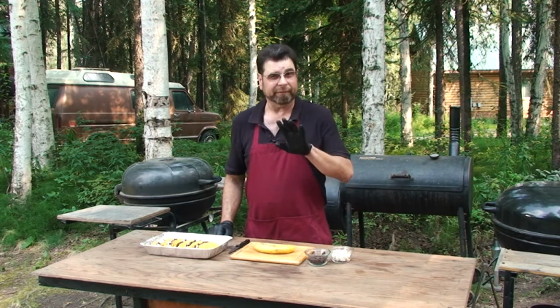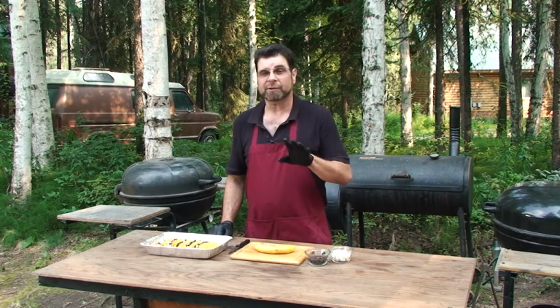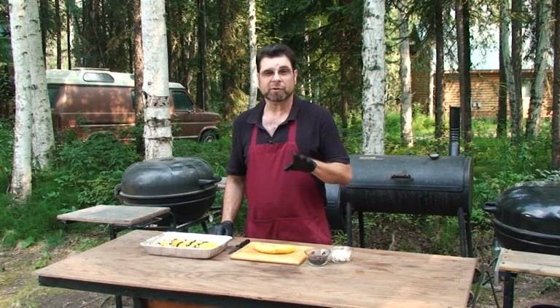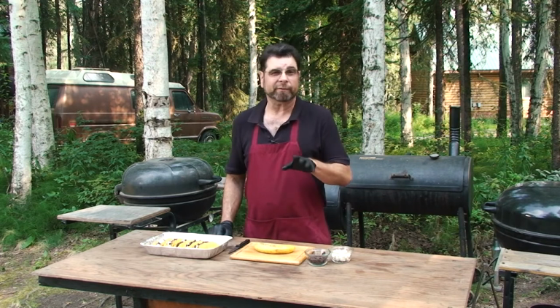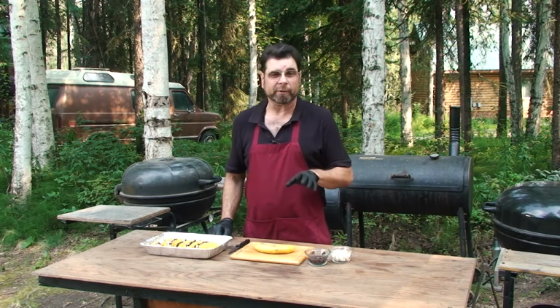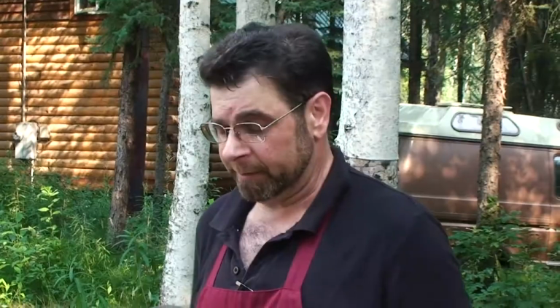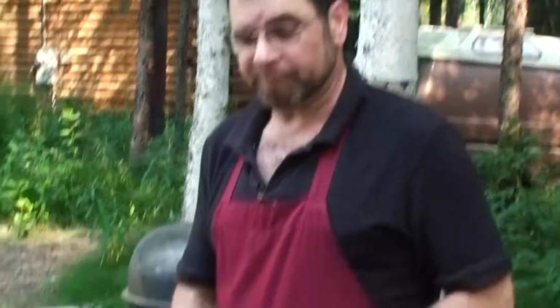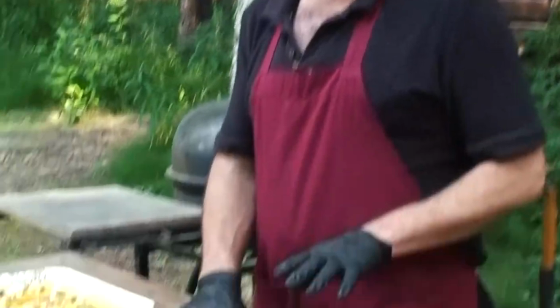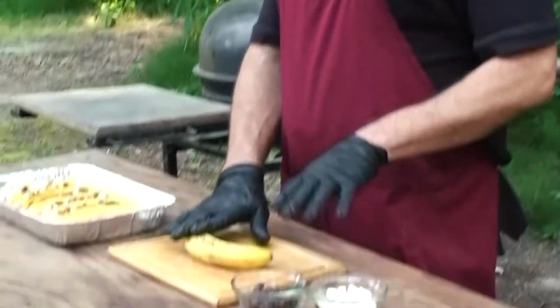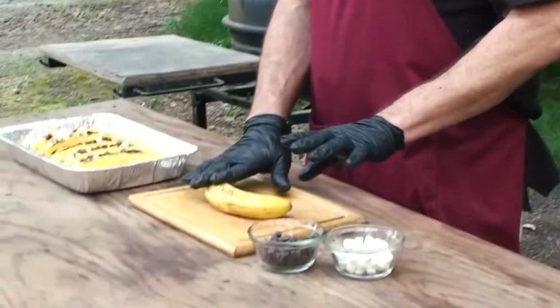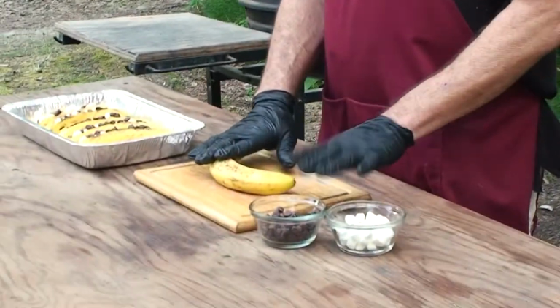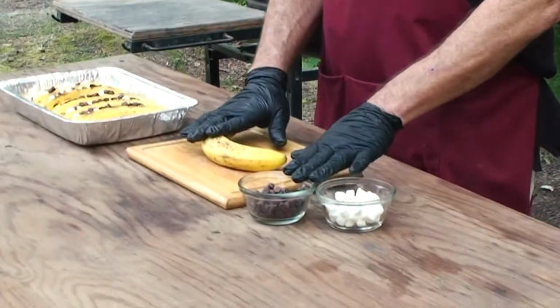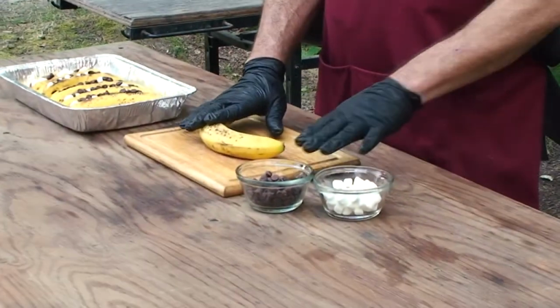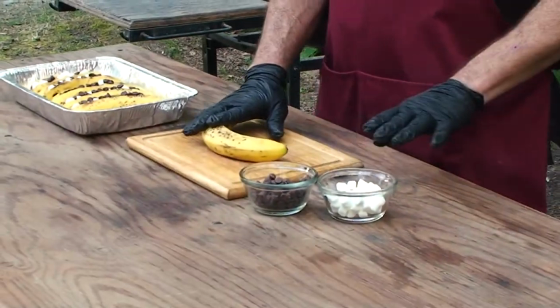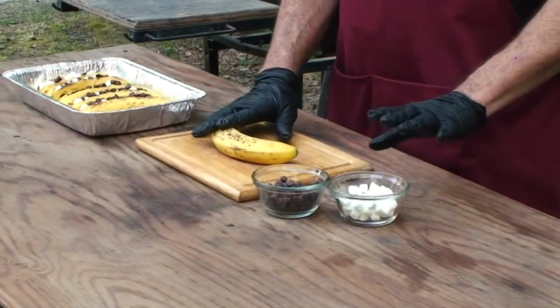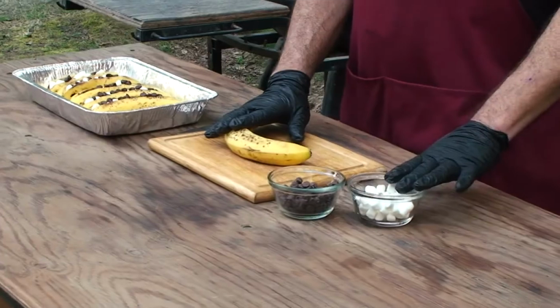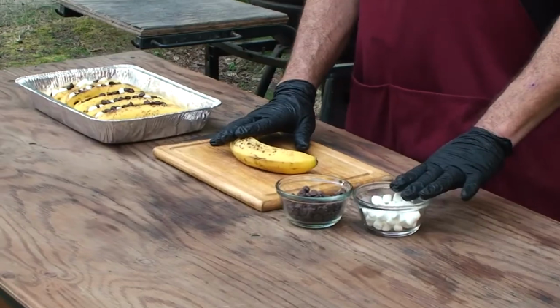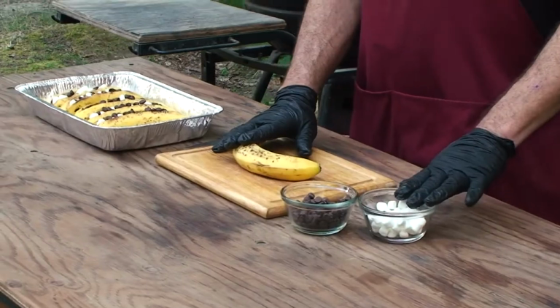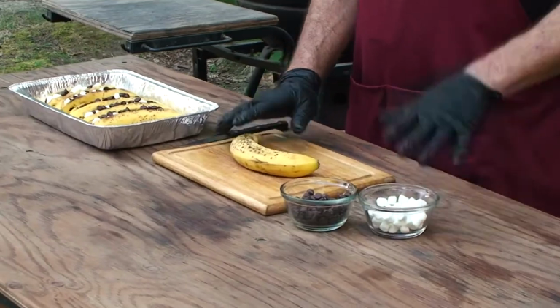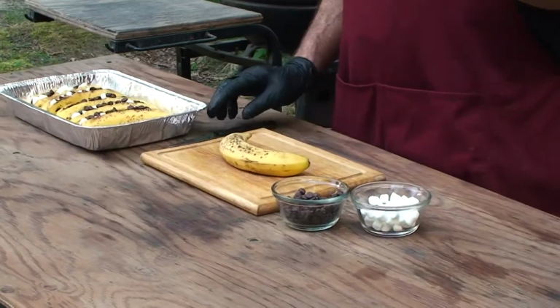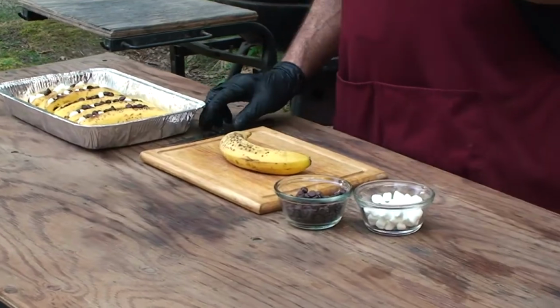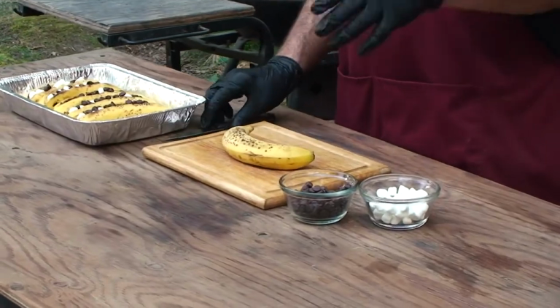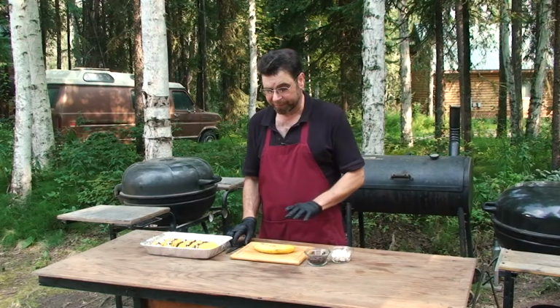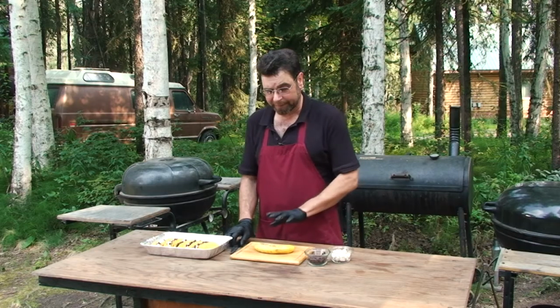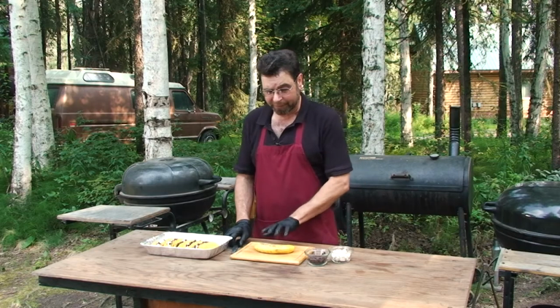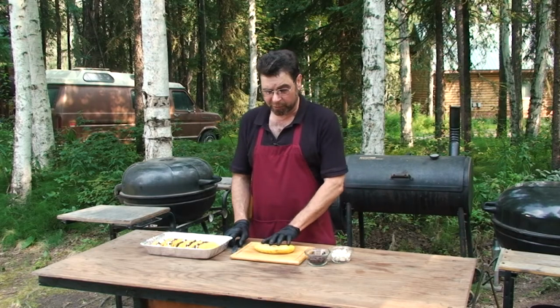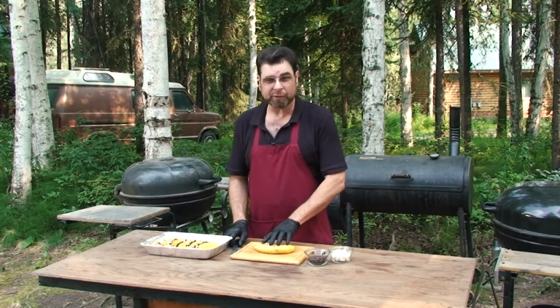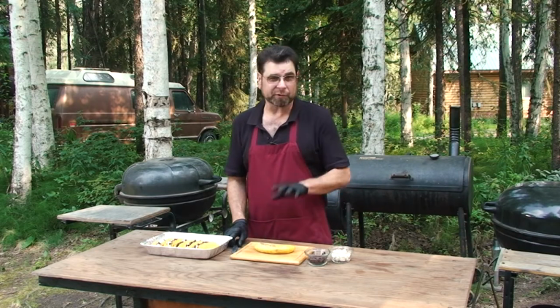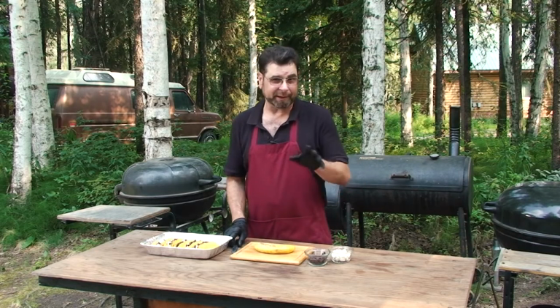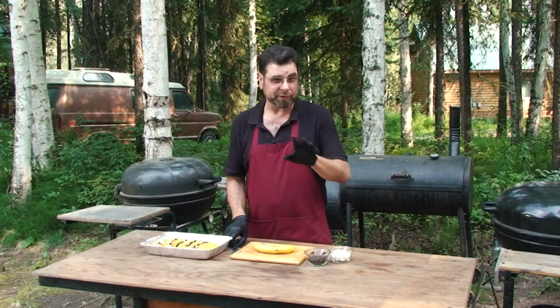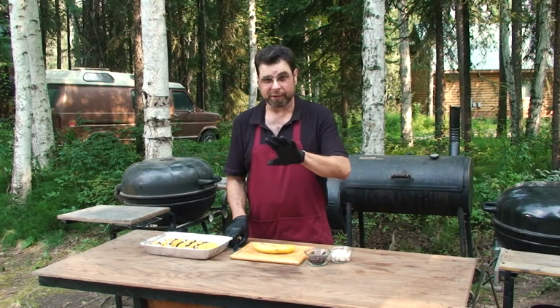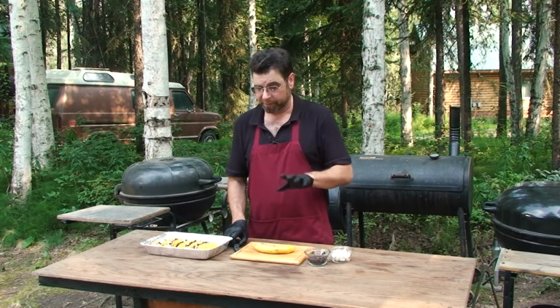Very simple, straightforward recipe. It takes bananas, some chocolate chips, and some mini marshmallows. Very simple, straightforward. There's a great use for those bananas that are starting to turn.